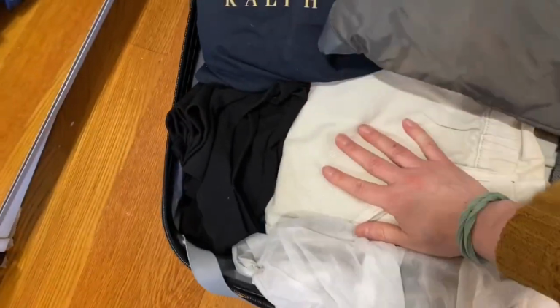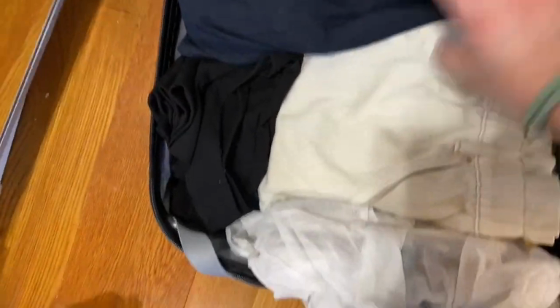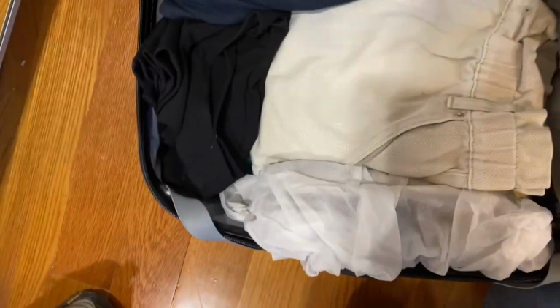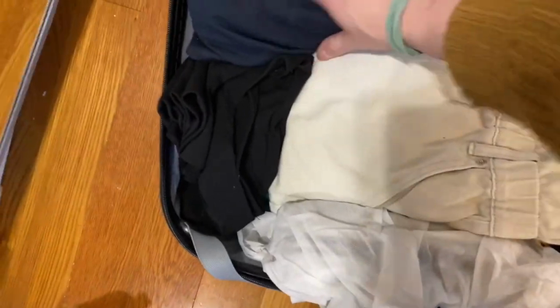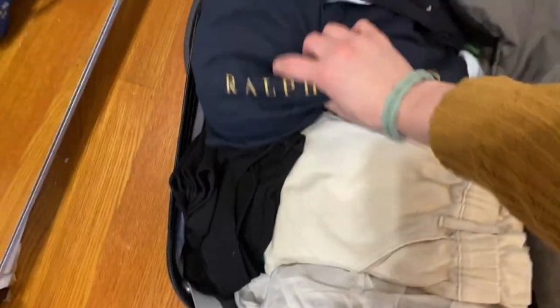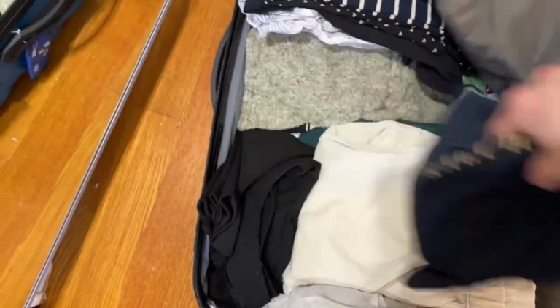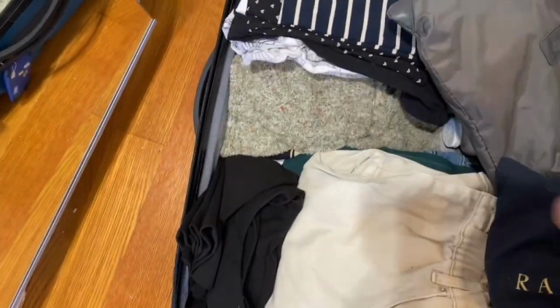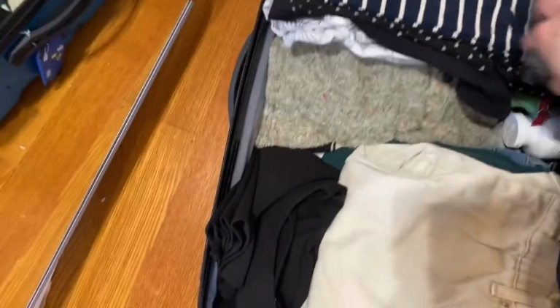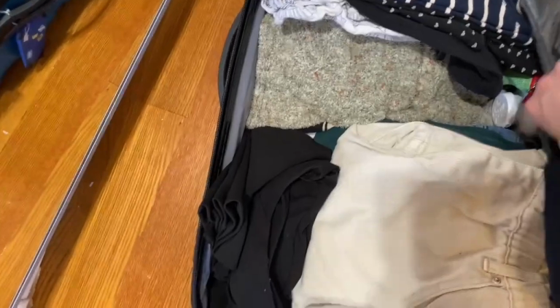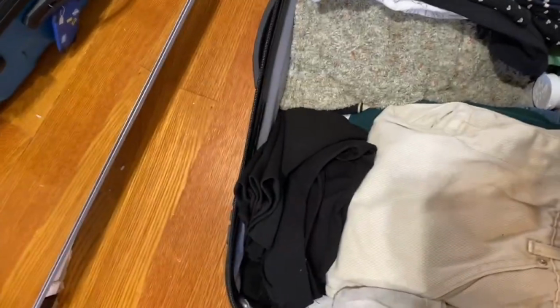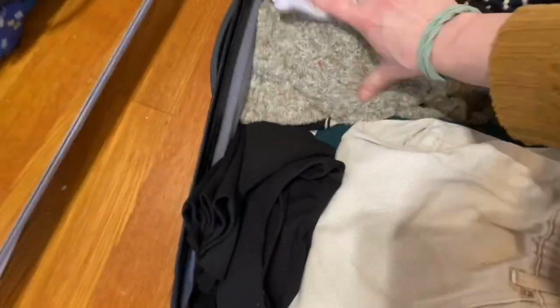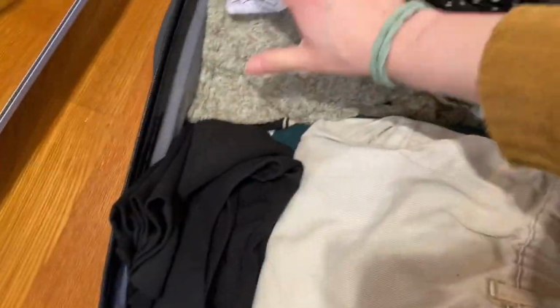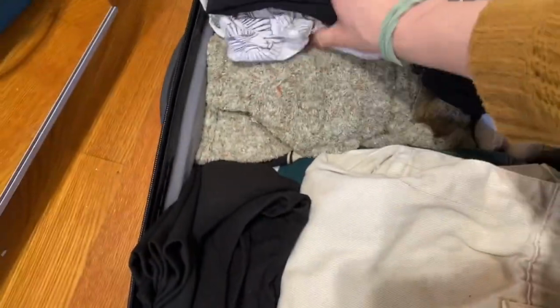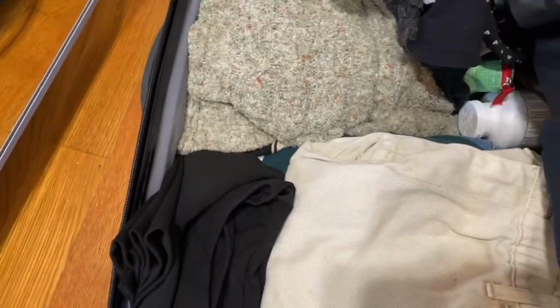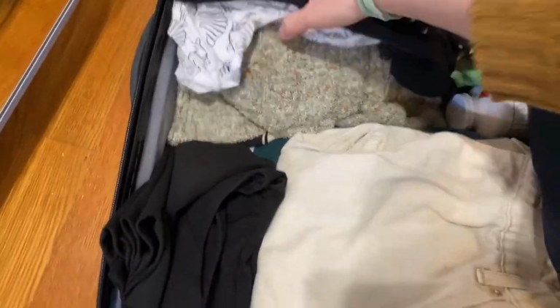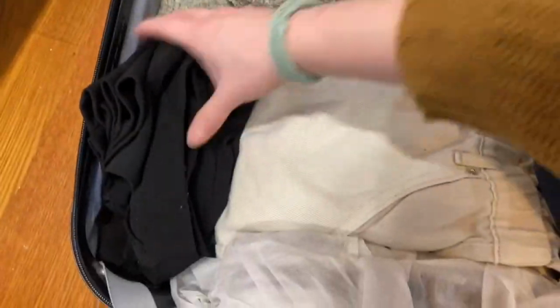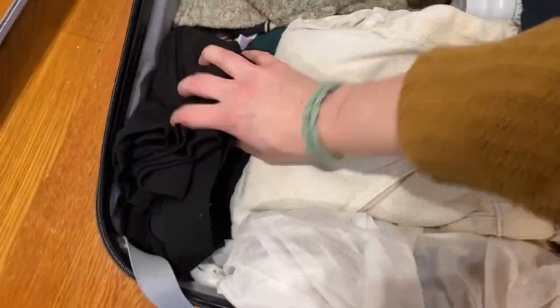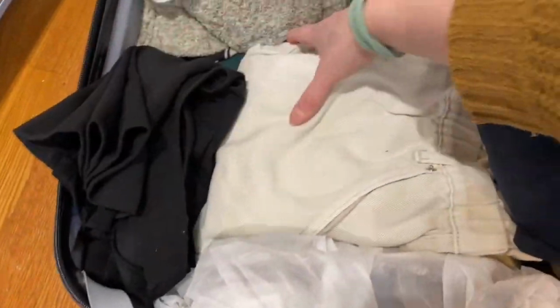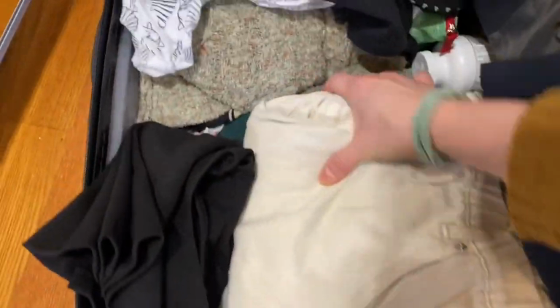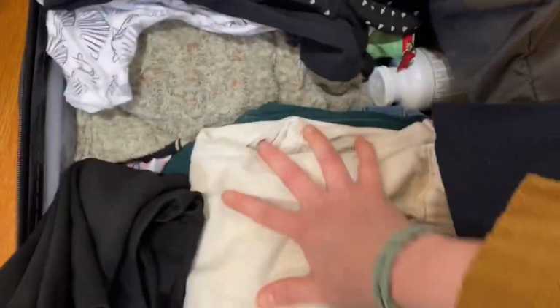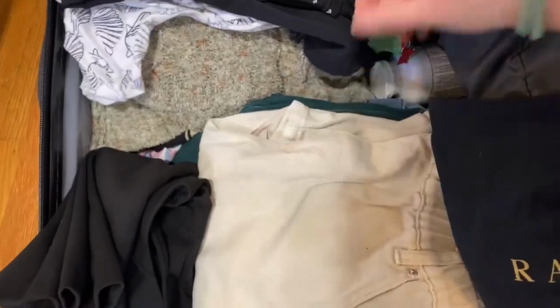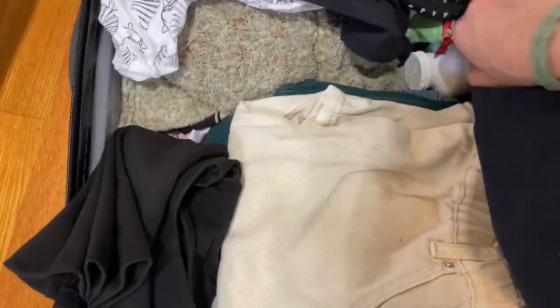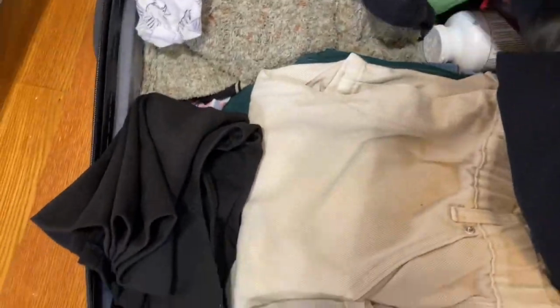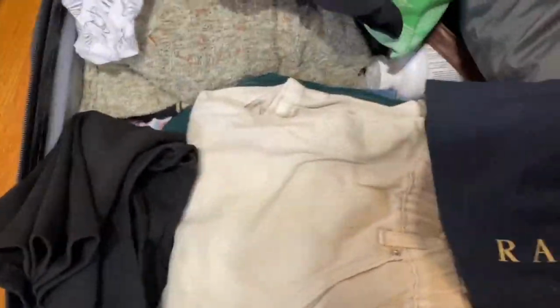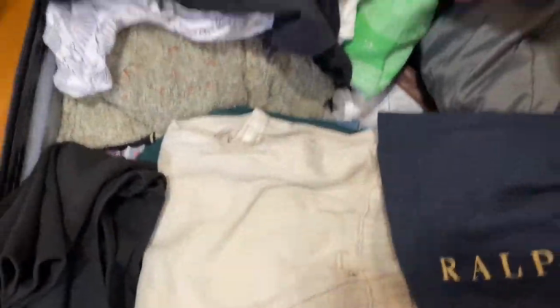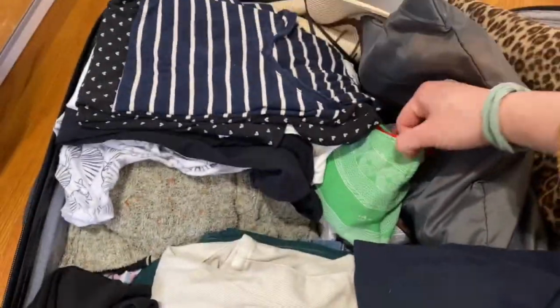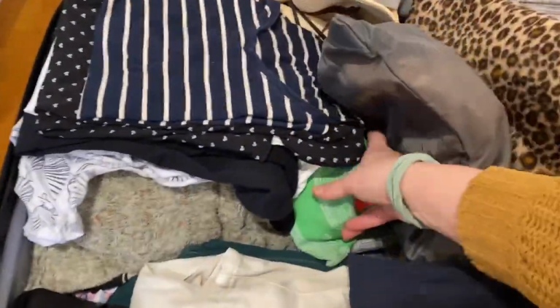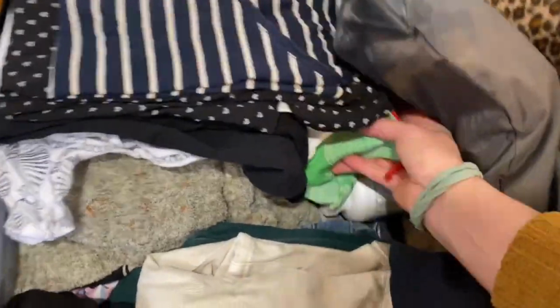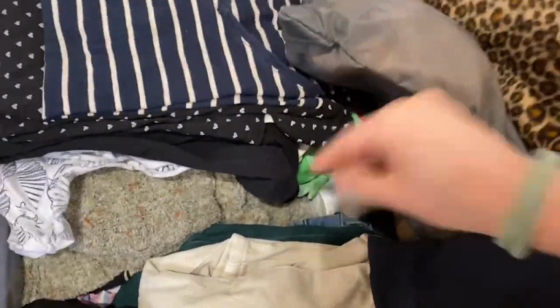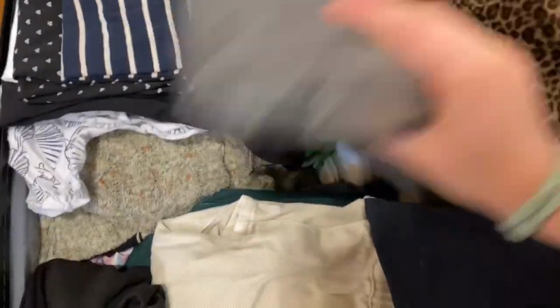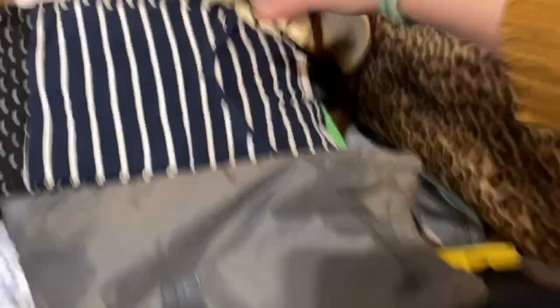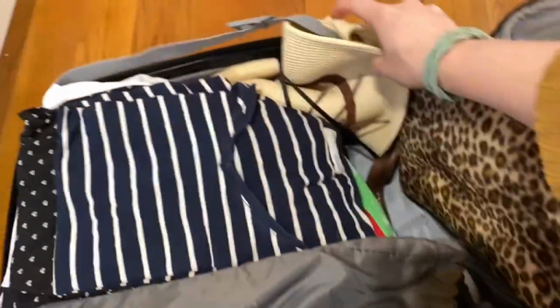All my clothes are here — all my underwear here — and you can see I have all these clothes: a nice dress, pants, some more toiletries, and a hat. I have sunglasses here somewhere too.